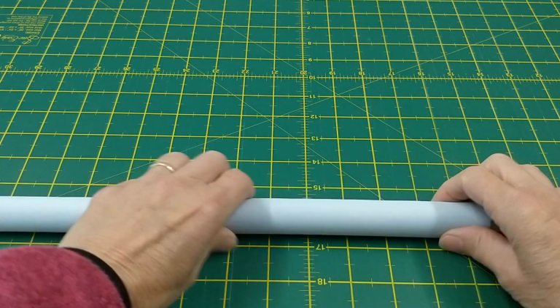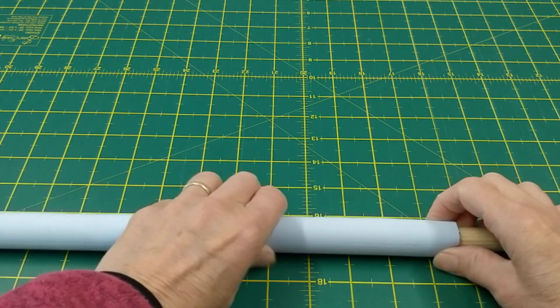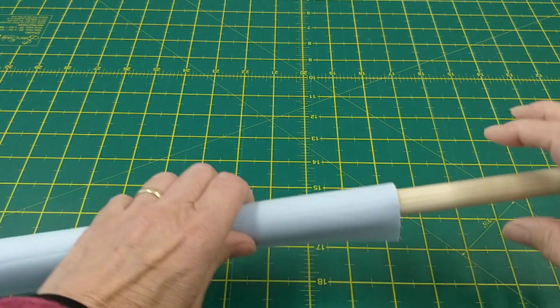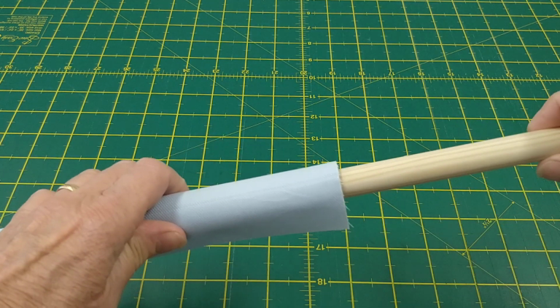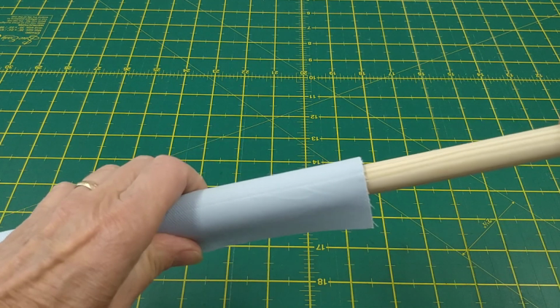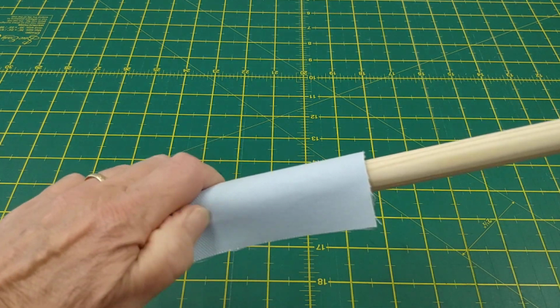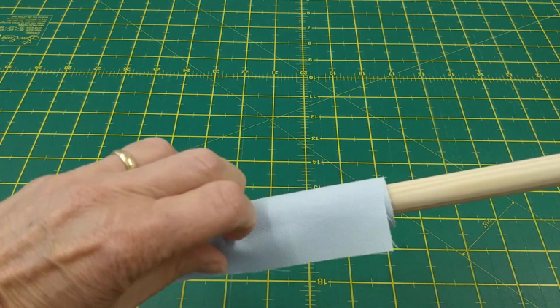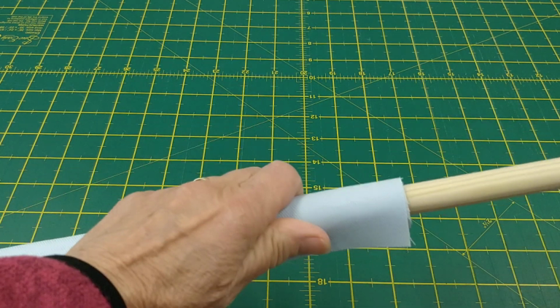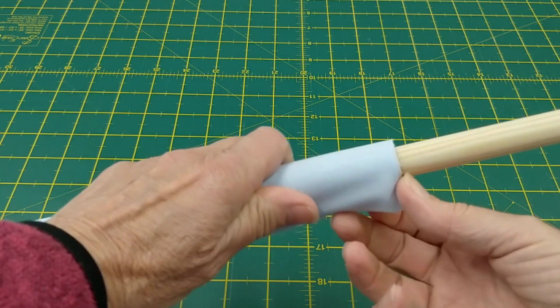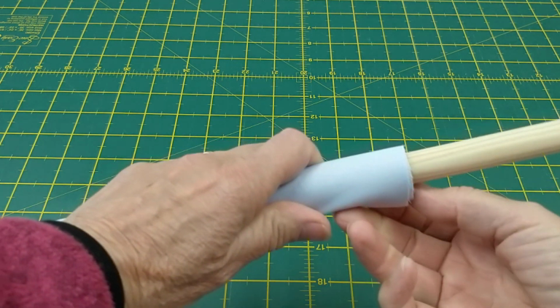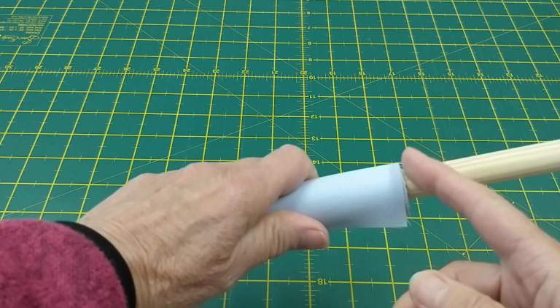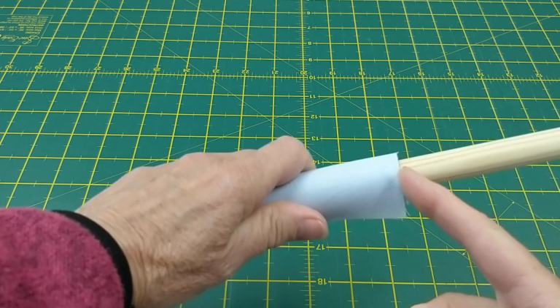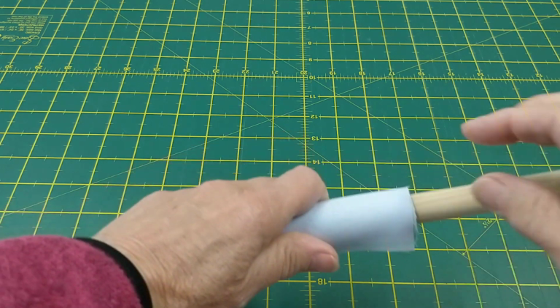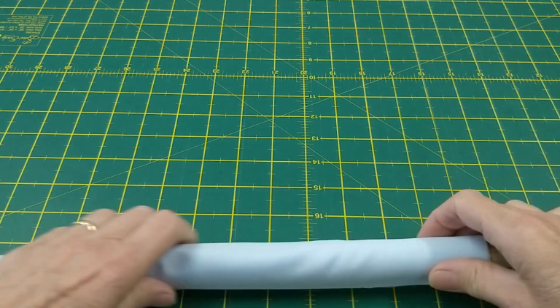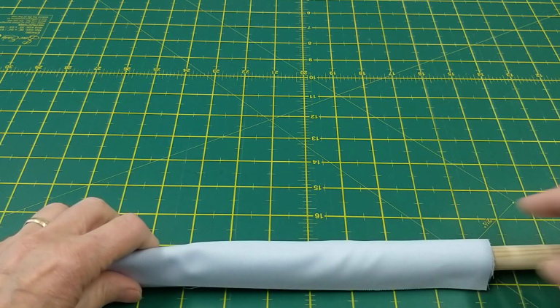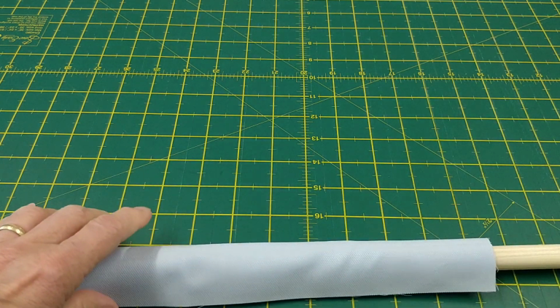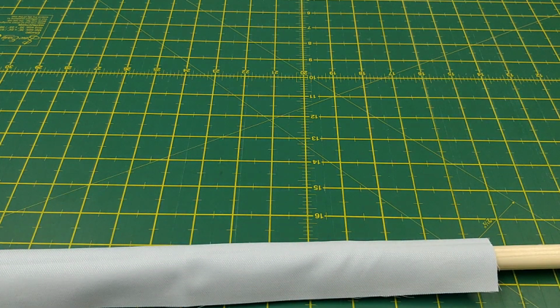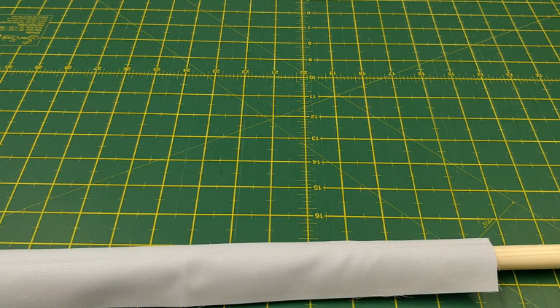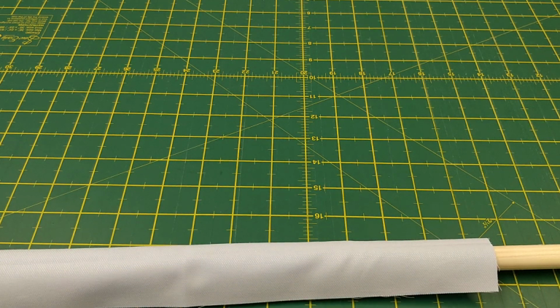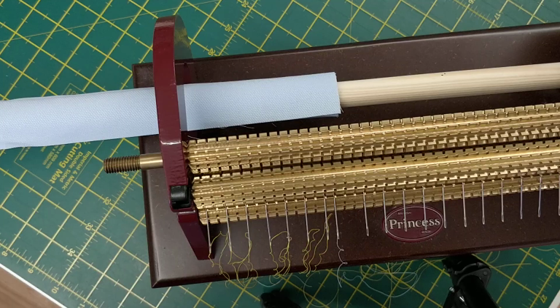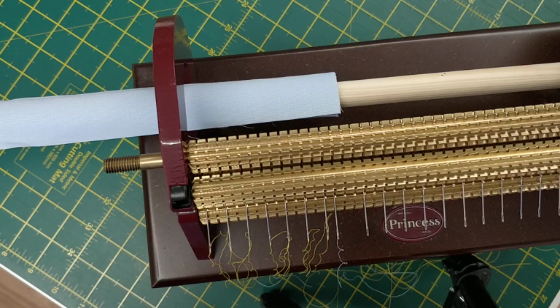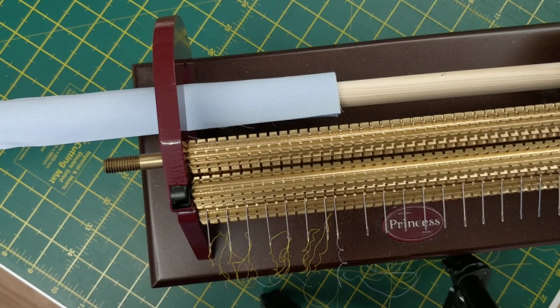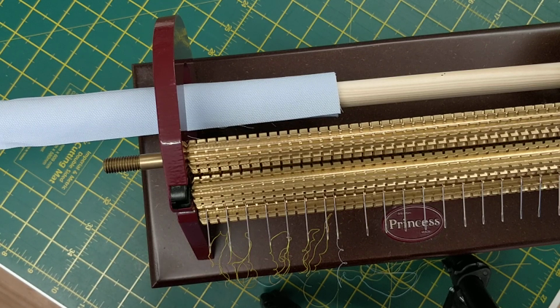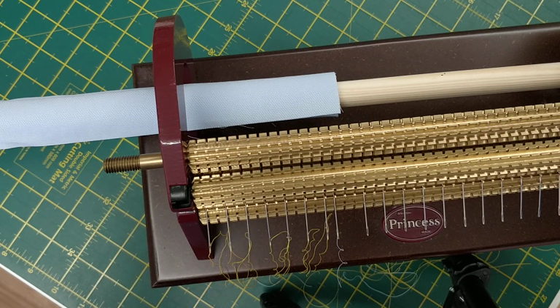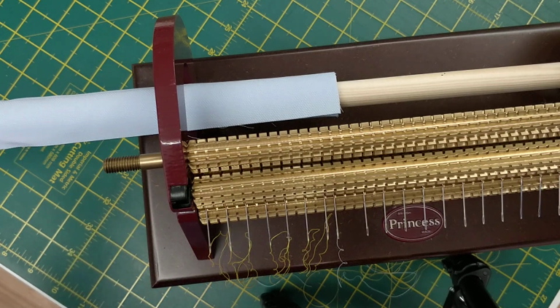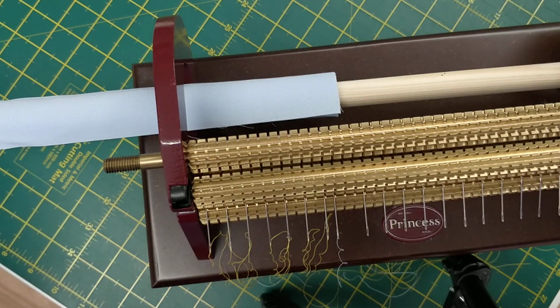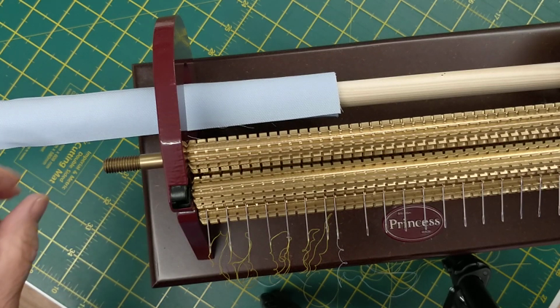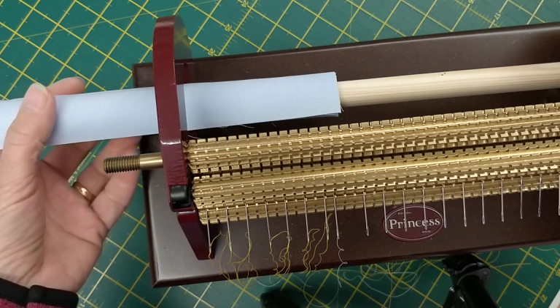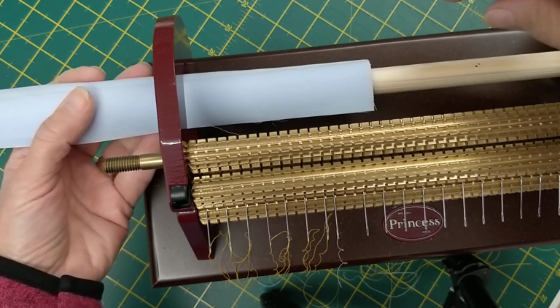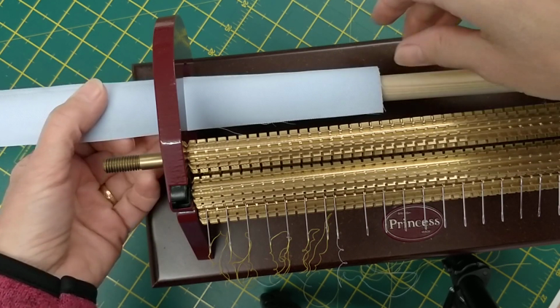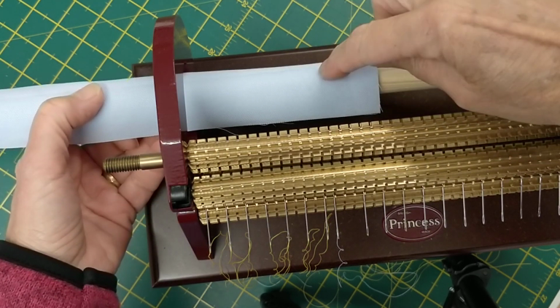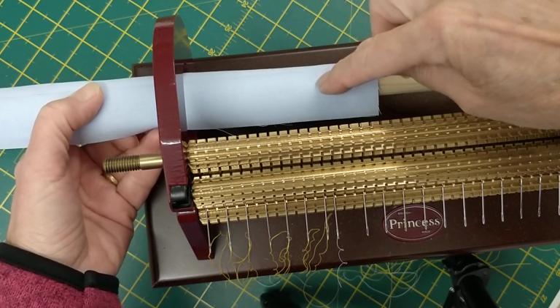There you can see I've got it rolled onto the dowling and it's all pretty much flush at that edge. Now I've got my fabric rolled onto my dowling and this is the wrong side of the fabric now.